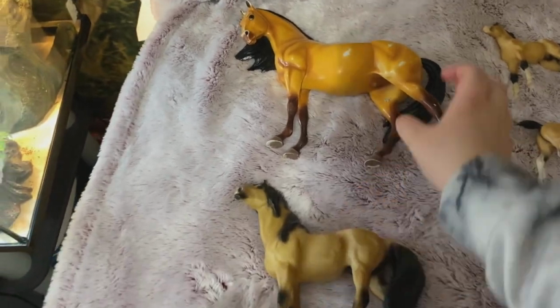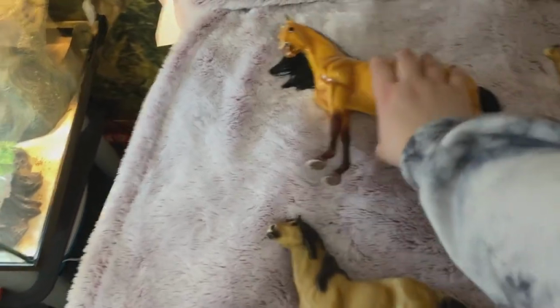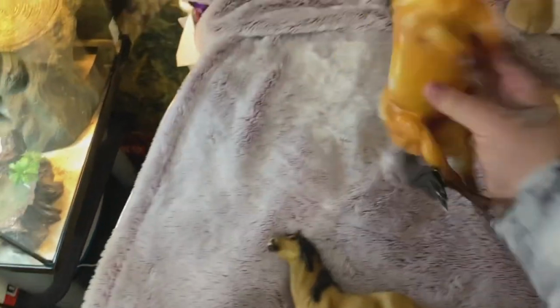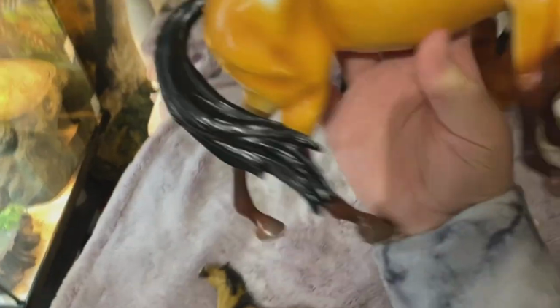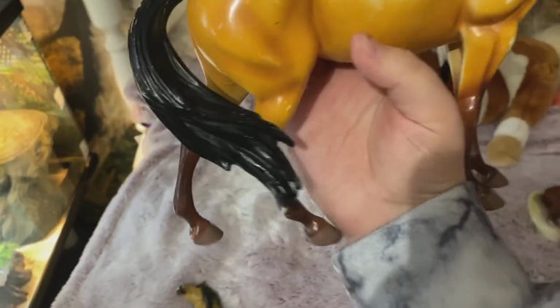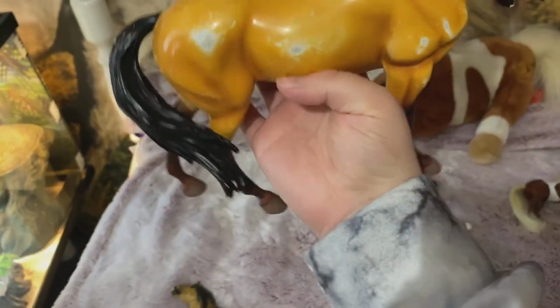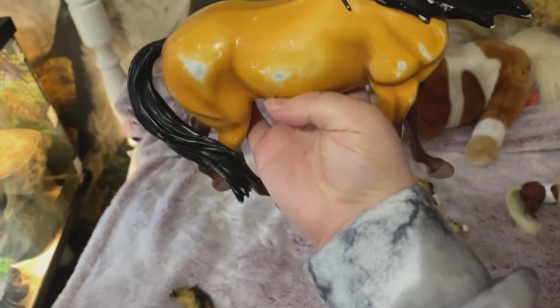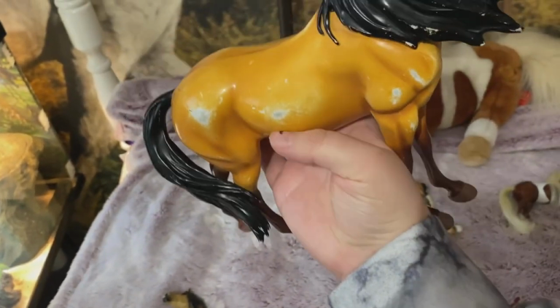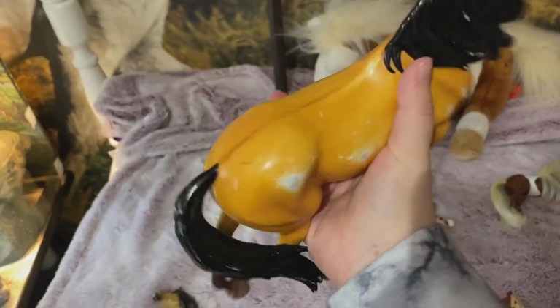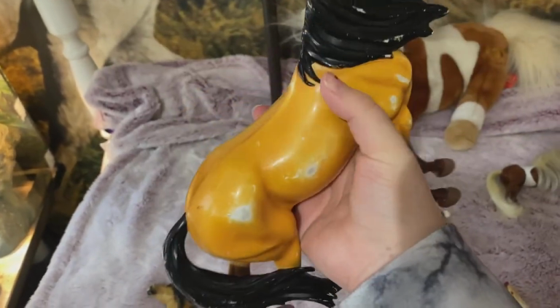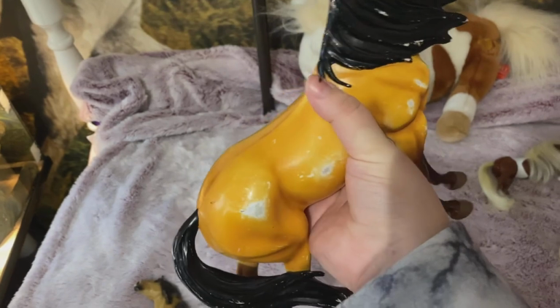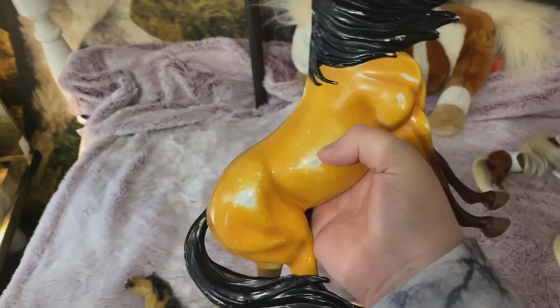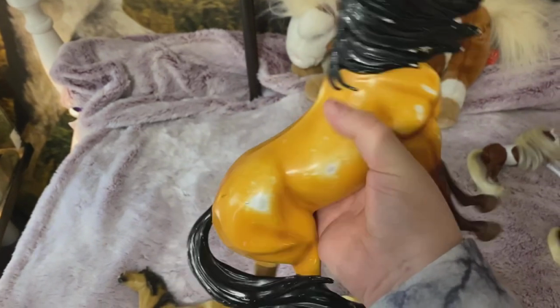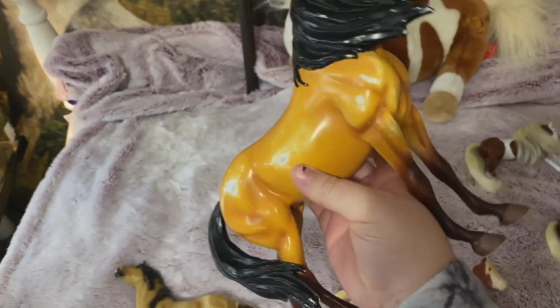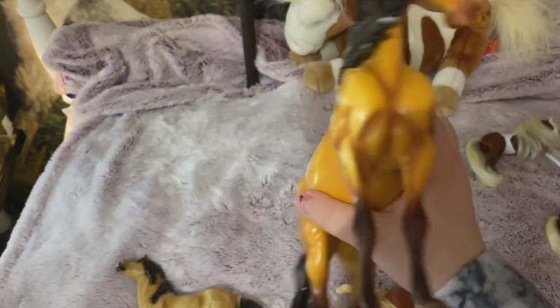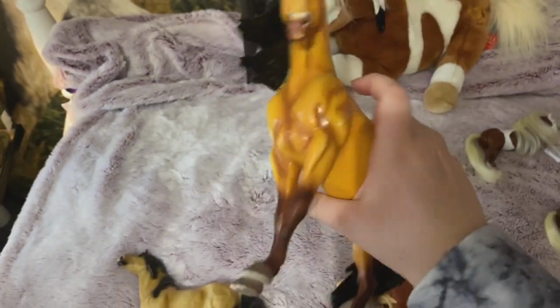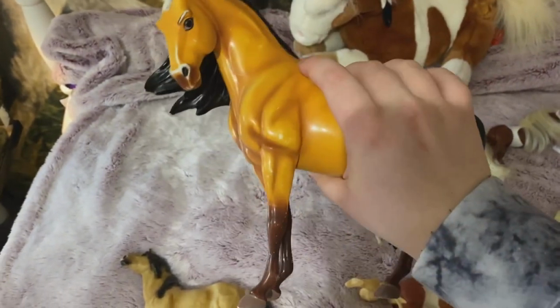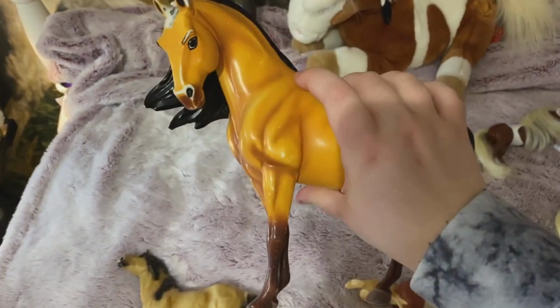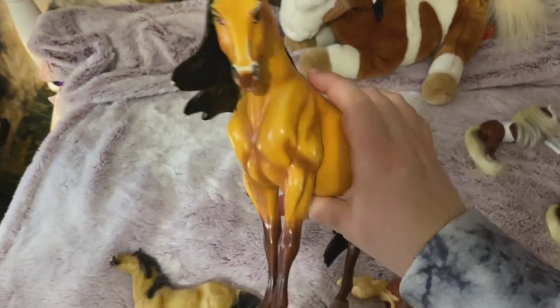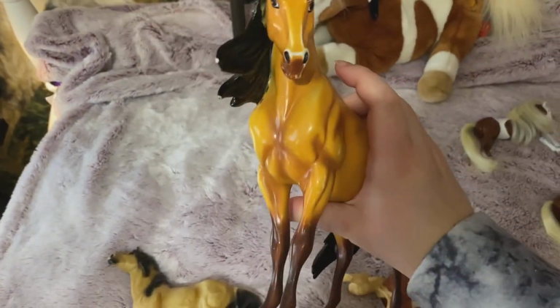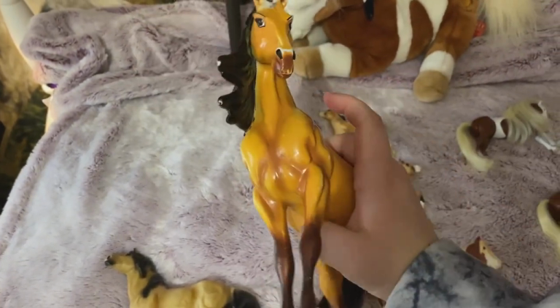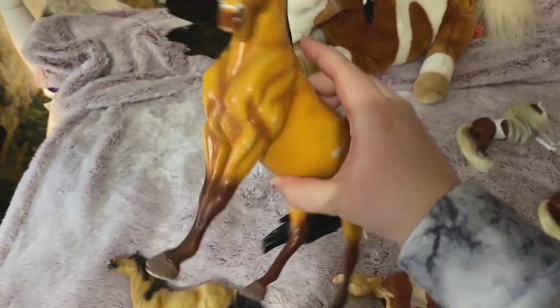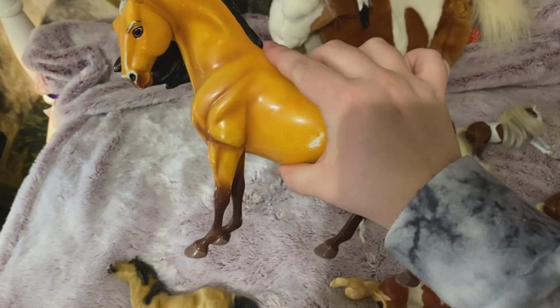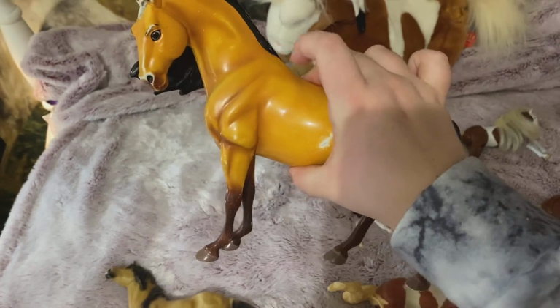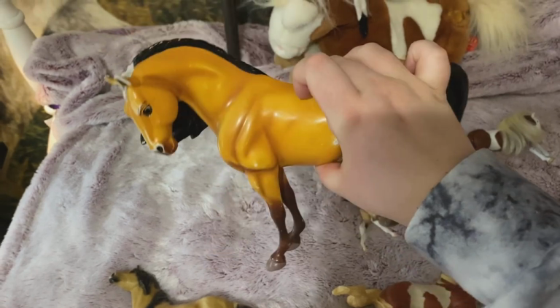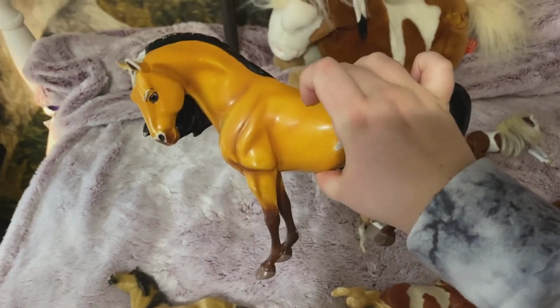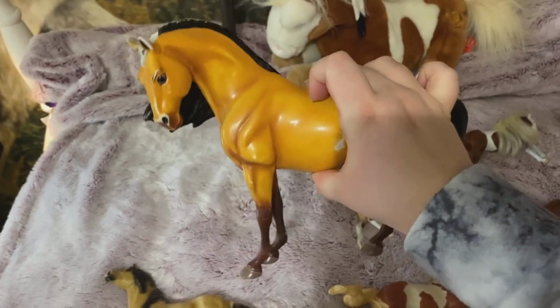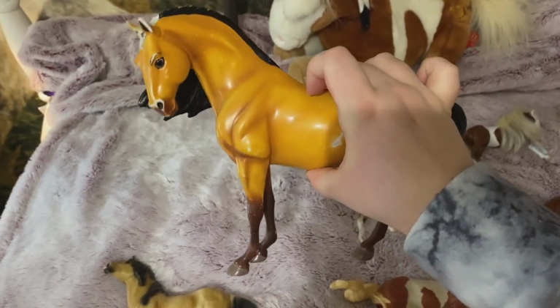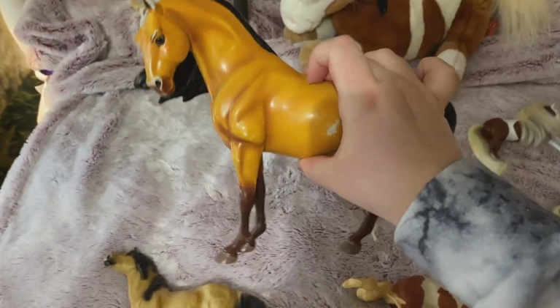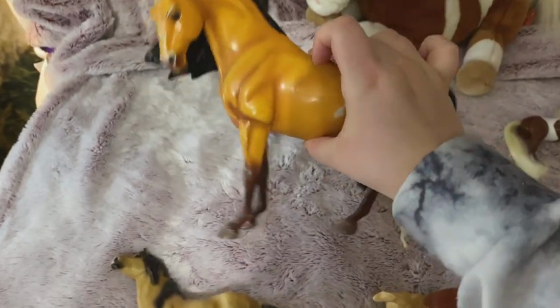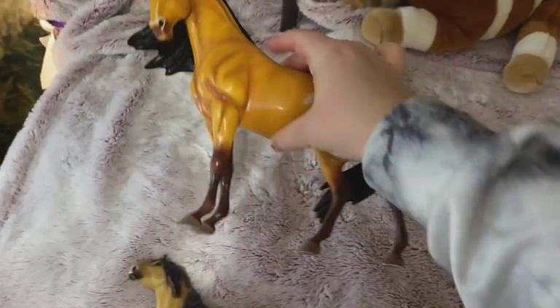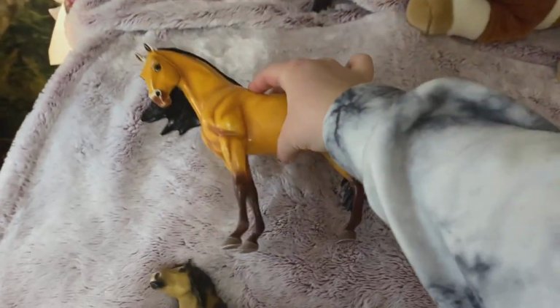Tell me if you guys know this — this one is like shiny and smooth. Did they make two versions? Because he looks more orange-ish than the ones in the pictures.